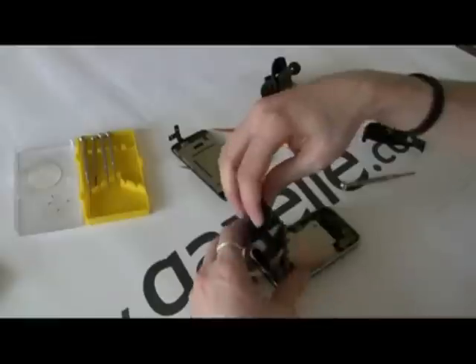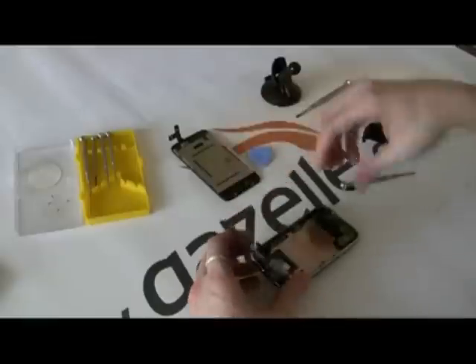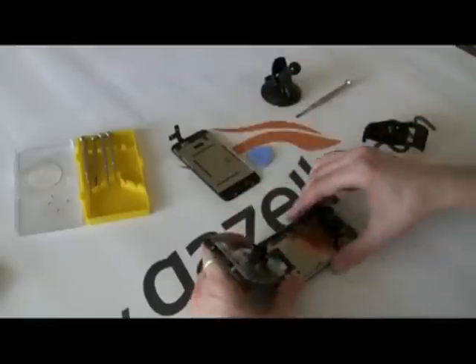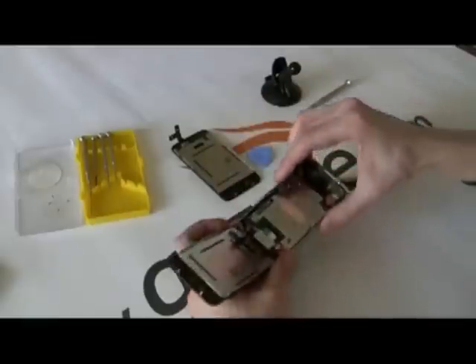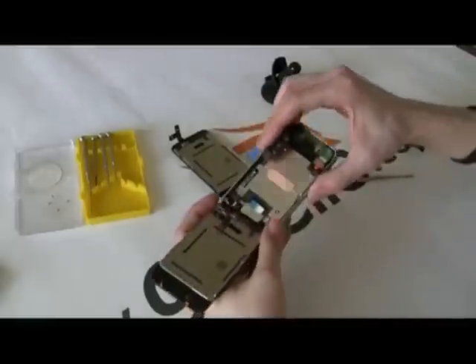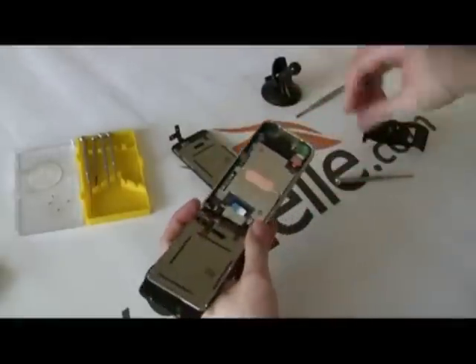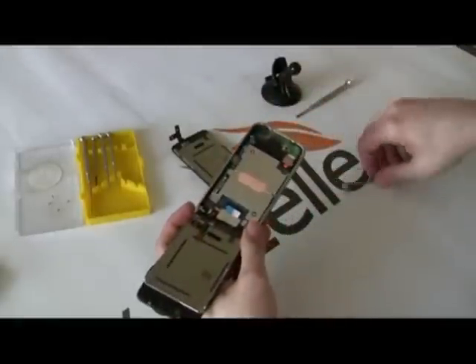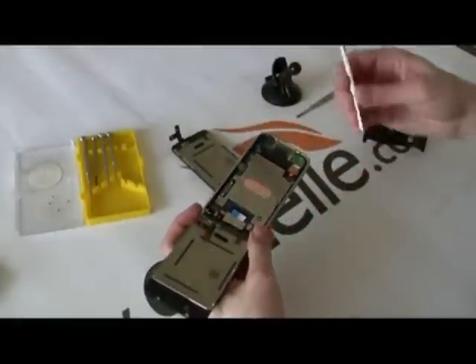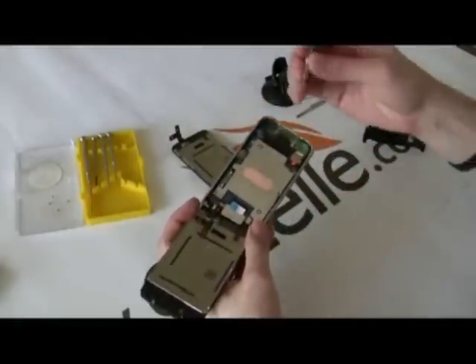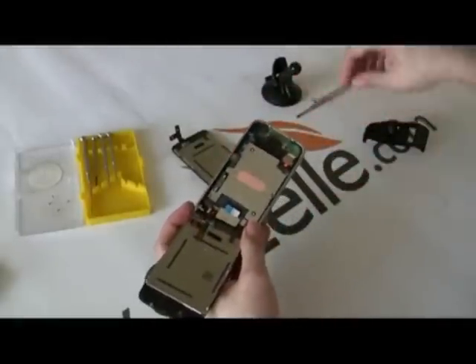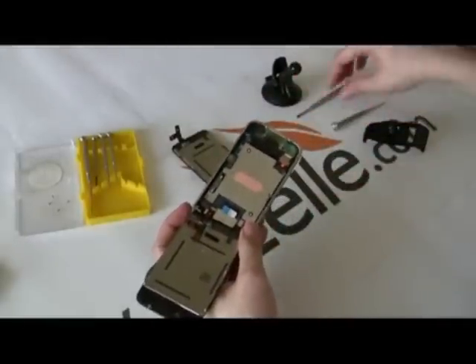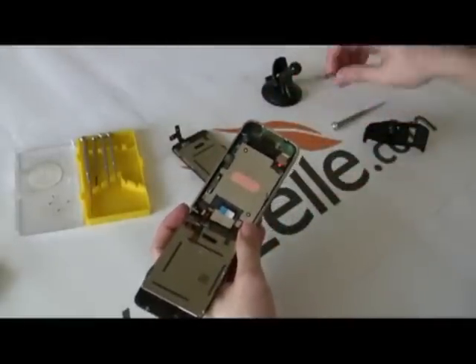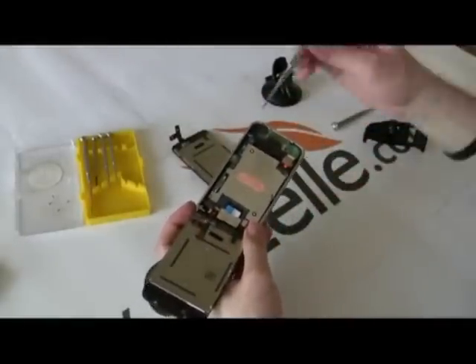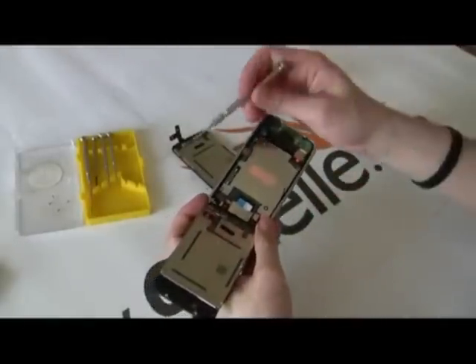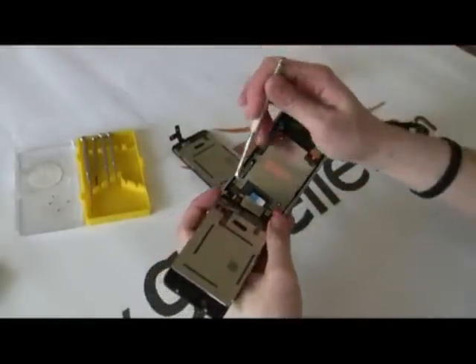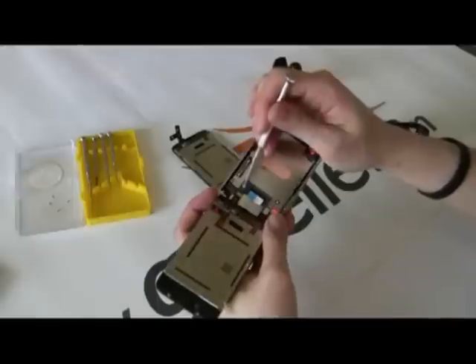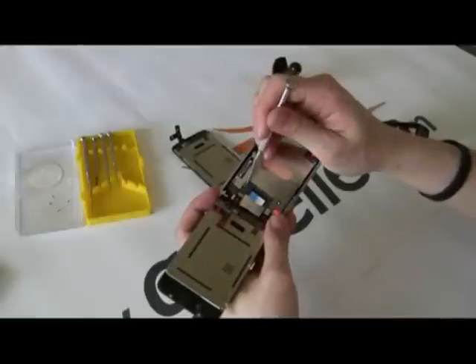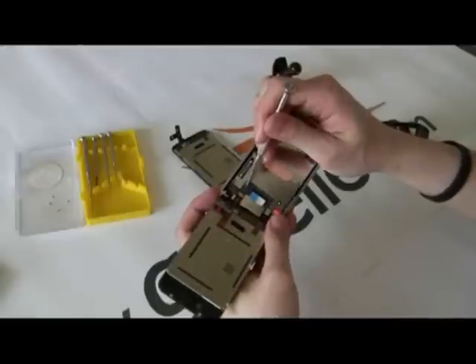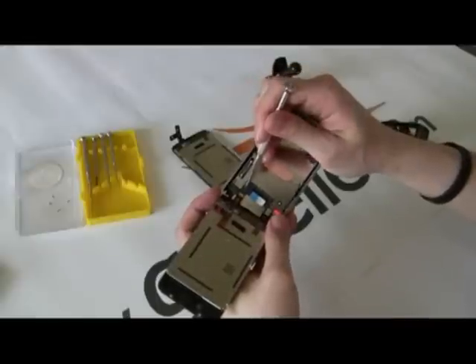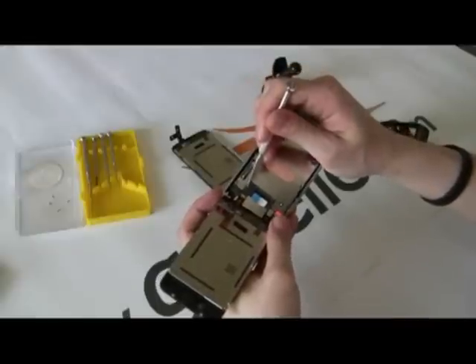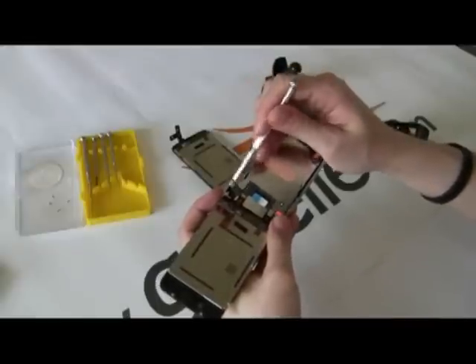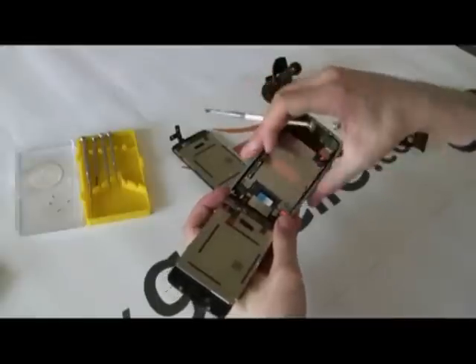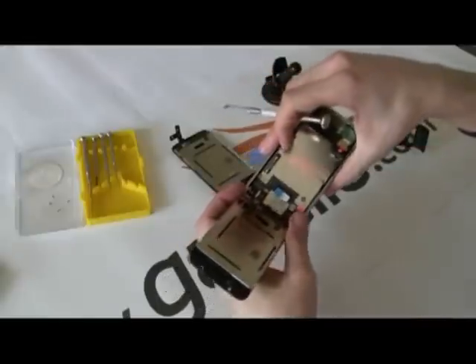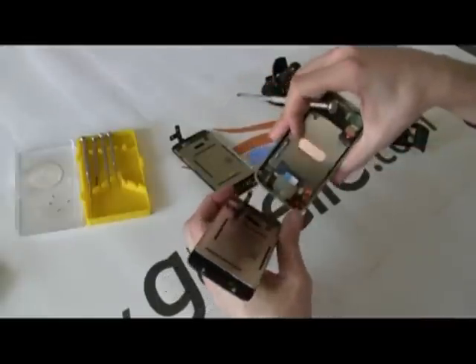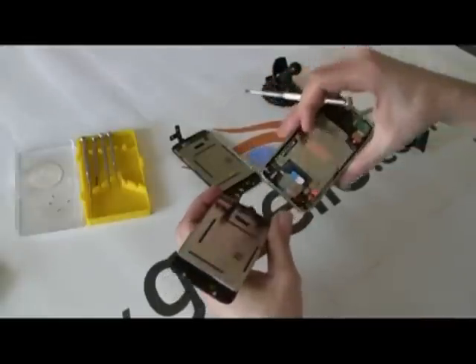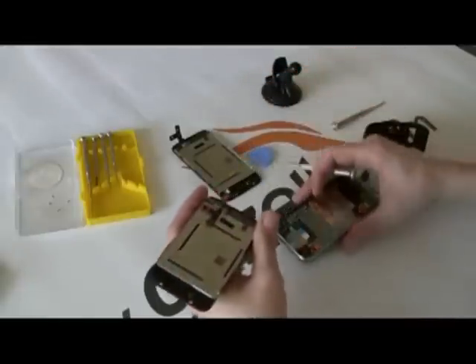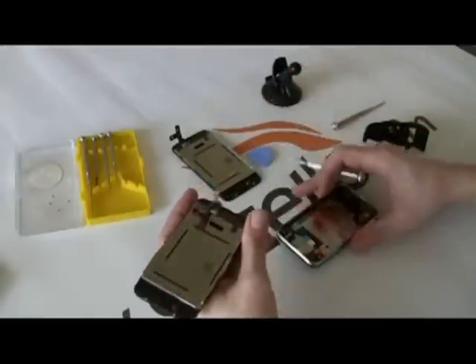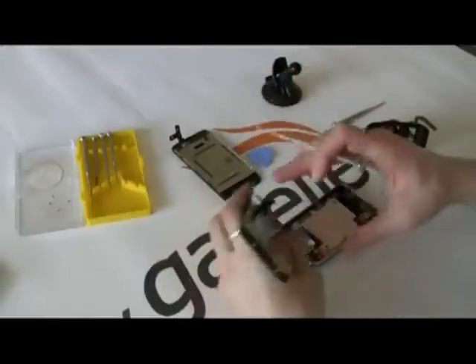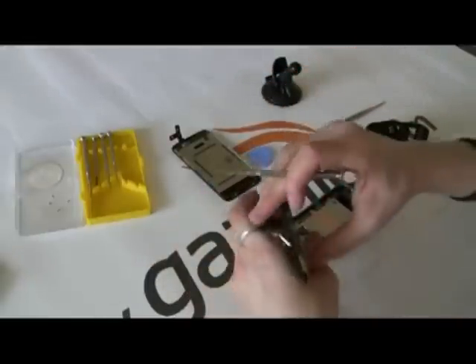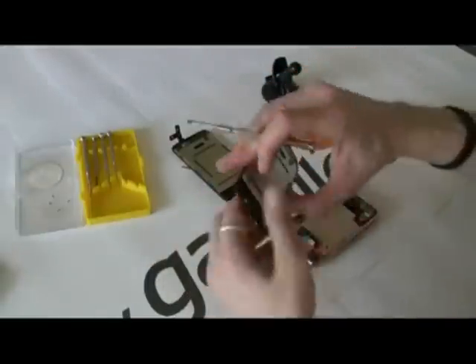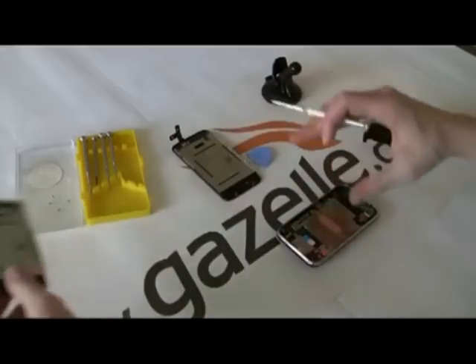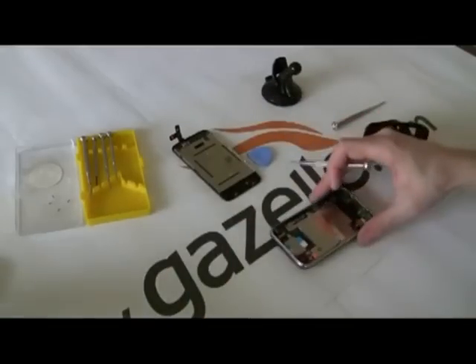Now we're going to take this out again. These ones have already popped off. You should use the flathead screwdriver — it's a little easier. Pop that out. Separate. So this is the non-functional one.